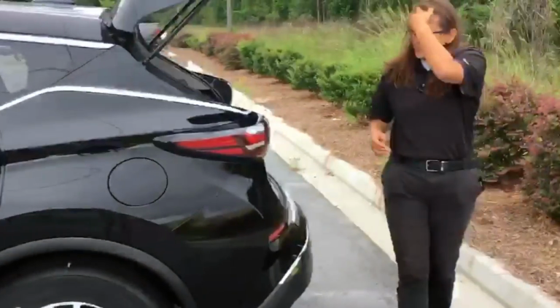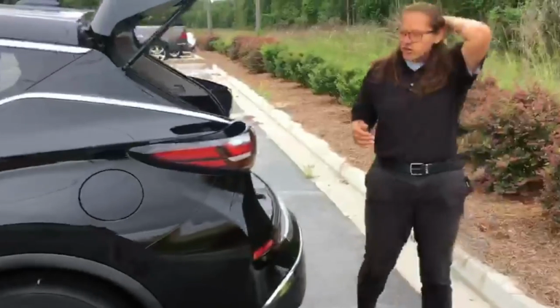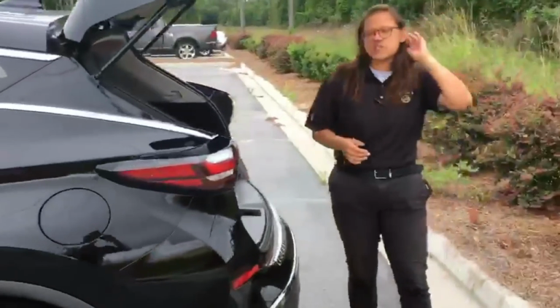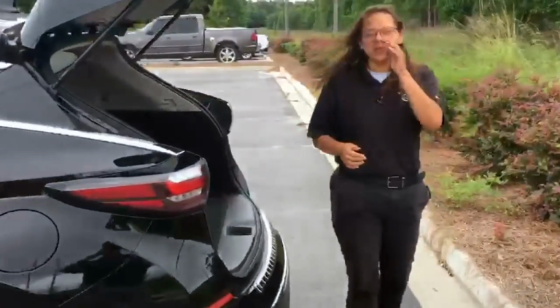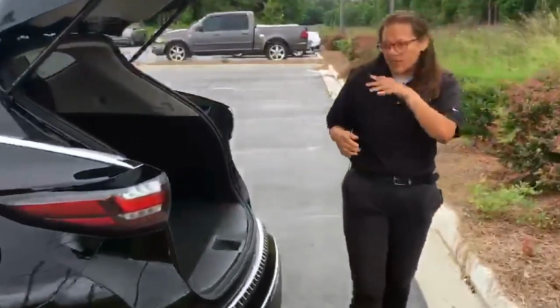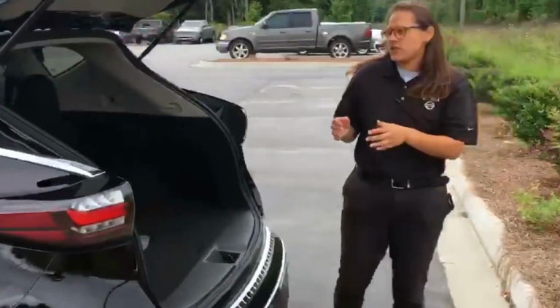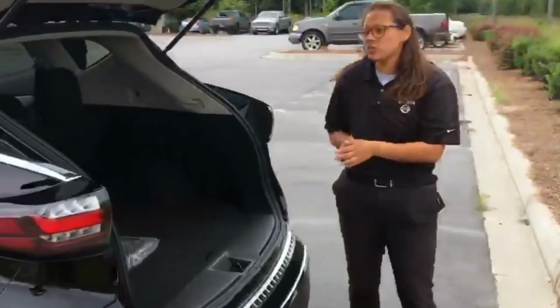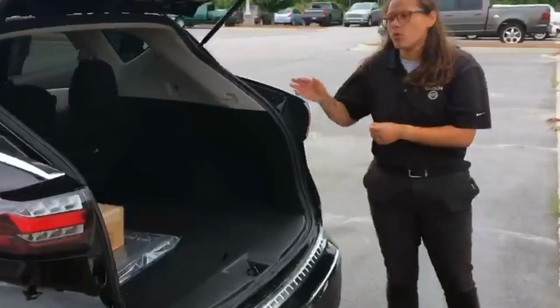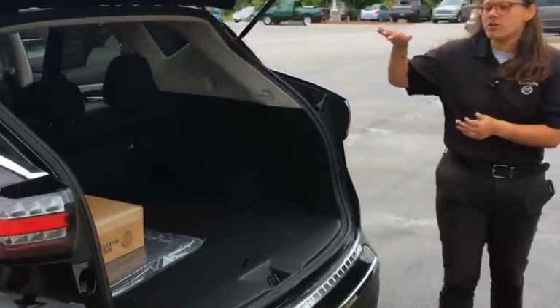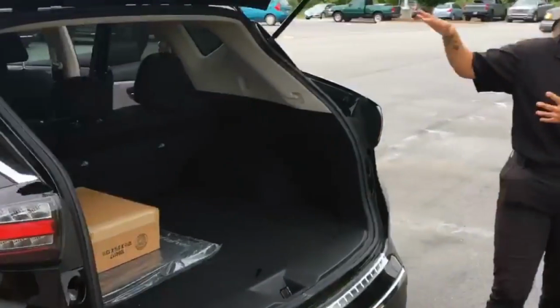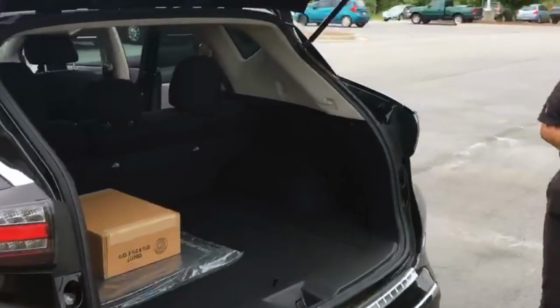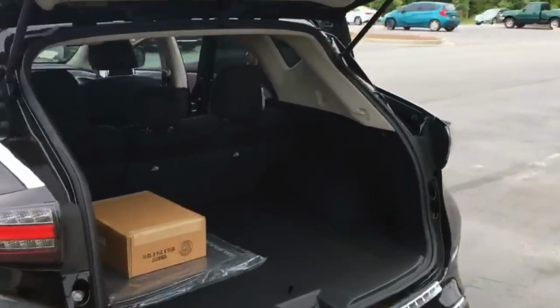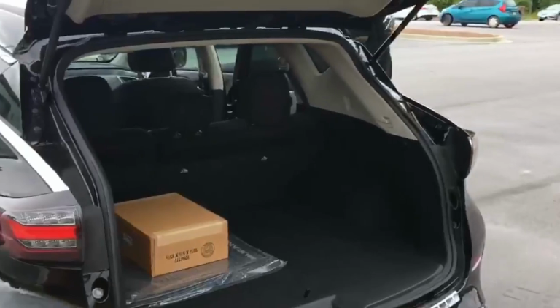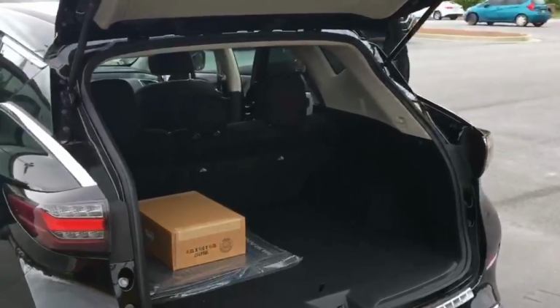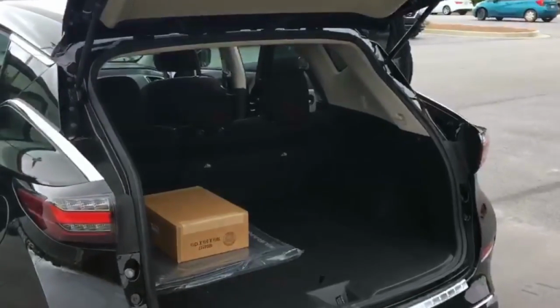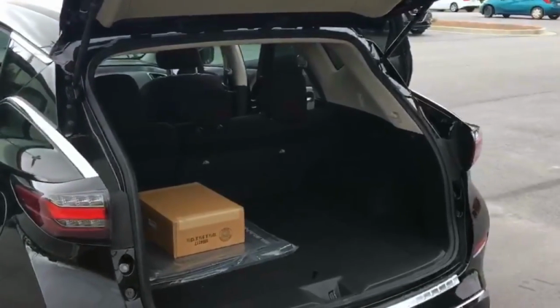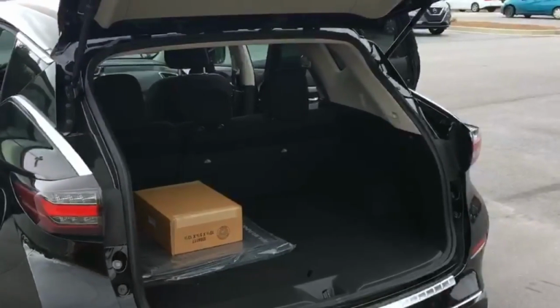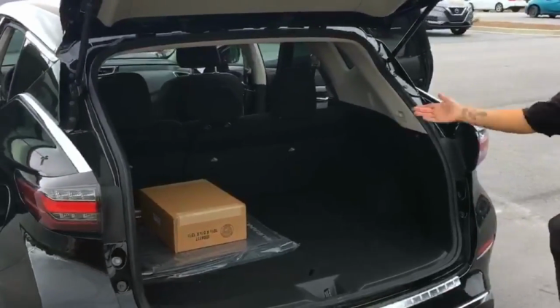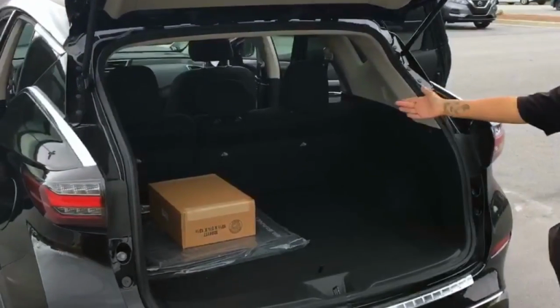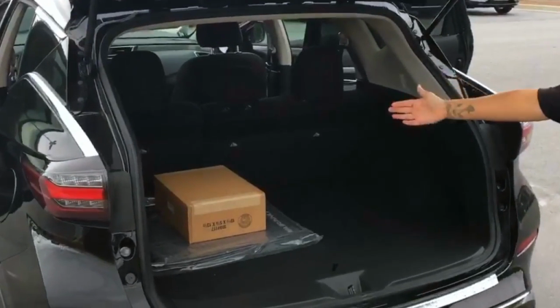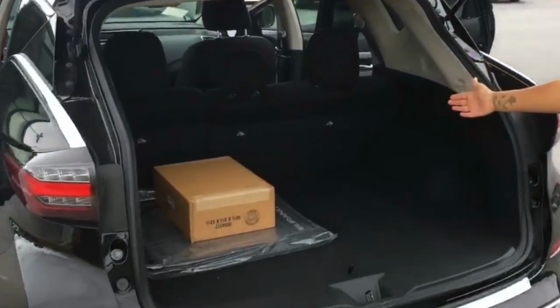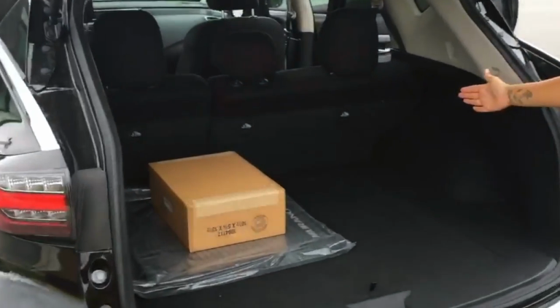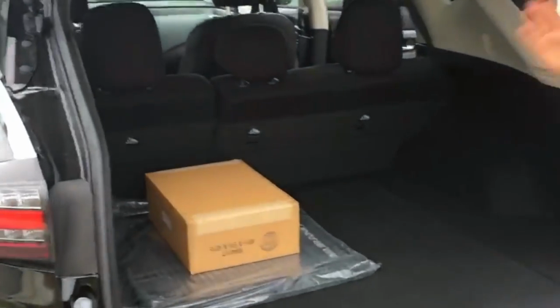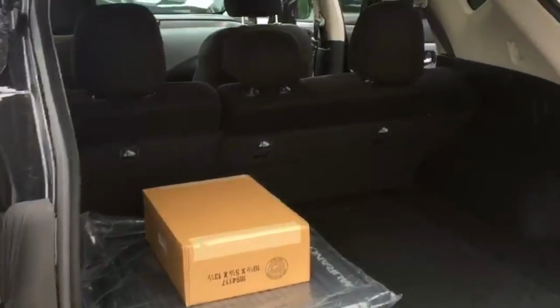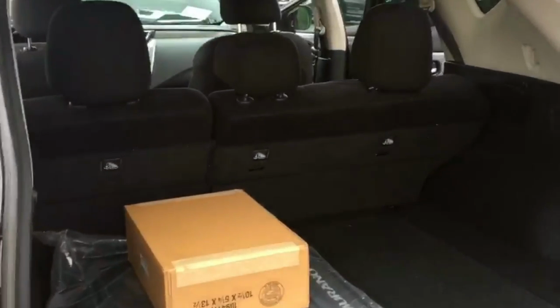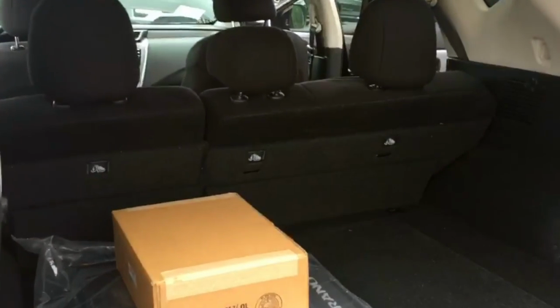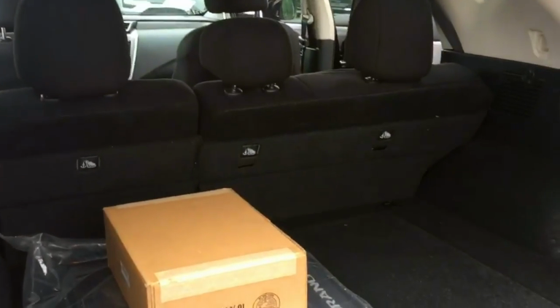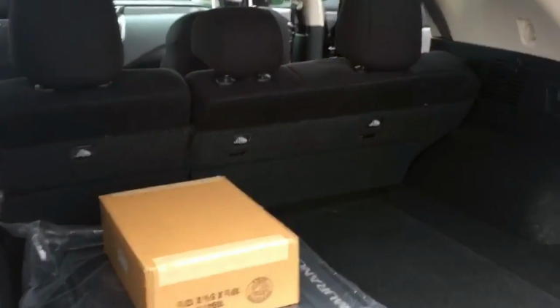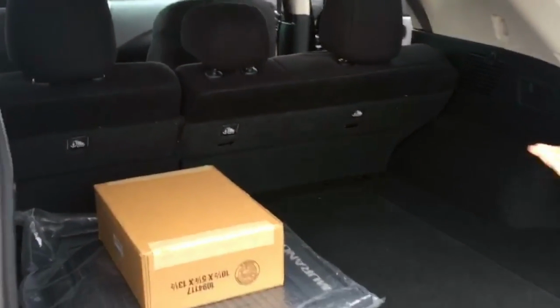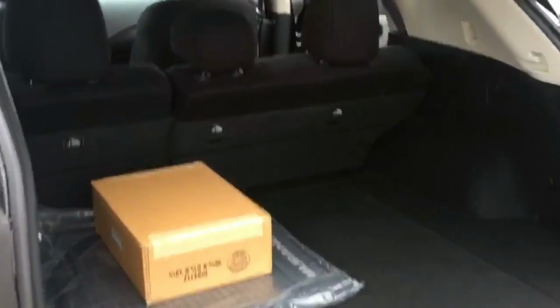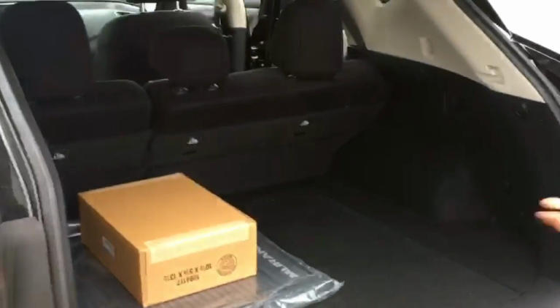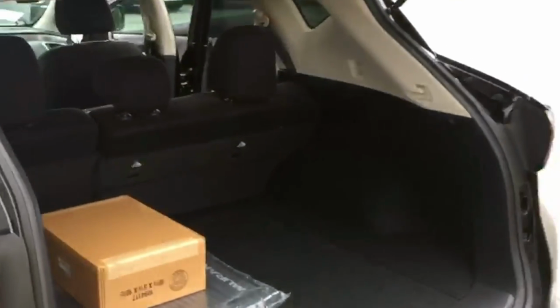As far as cargo space, for being an SUV that has a bit of a sleeker look, you've got a ton of space in there. As you can see here, the back seats are actually reclined but they do sit upright.